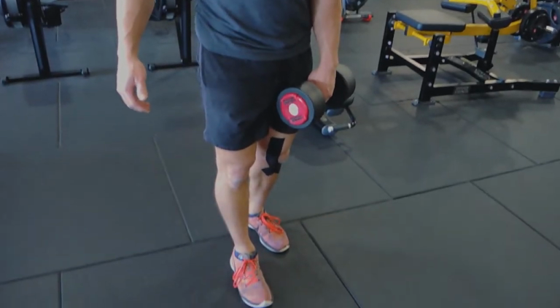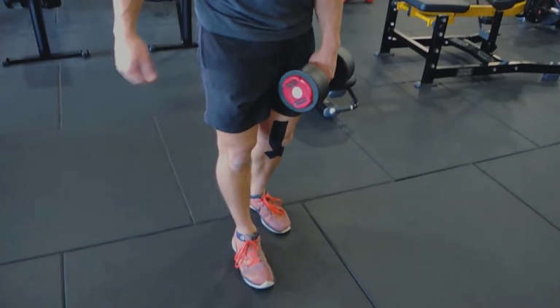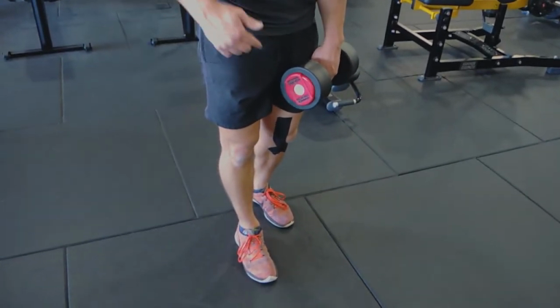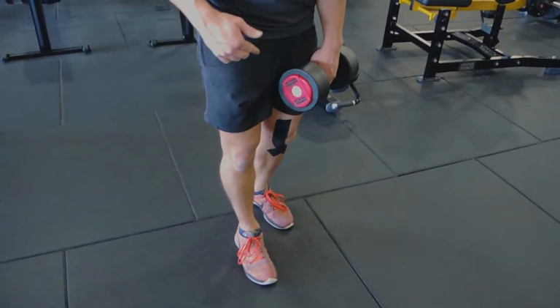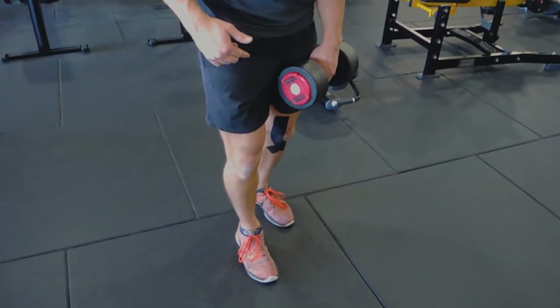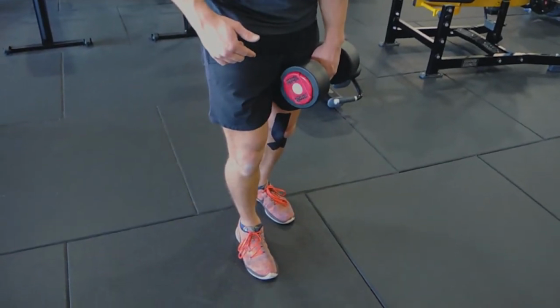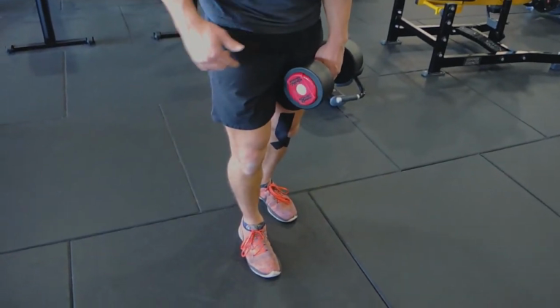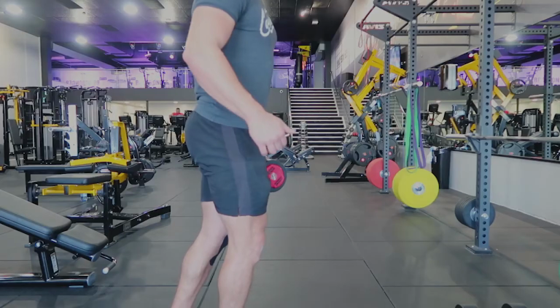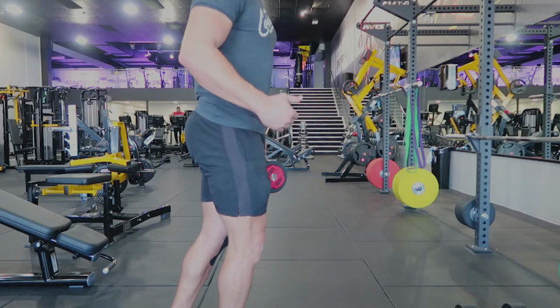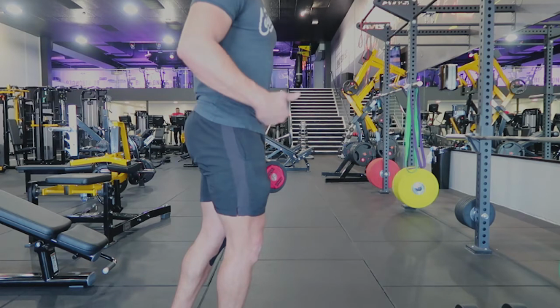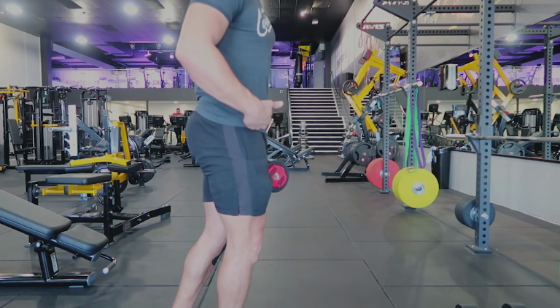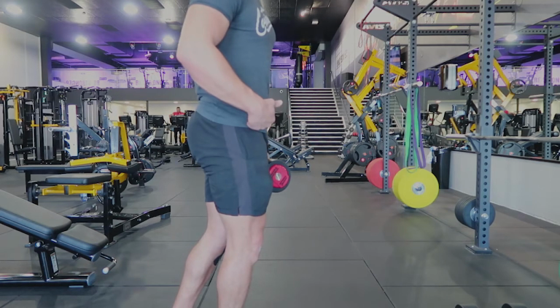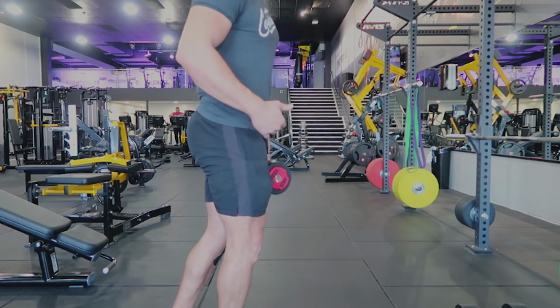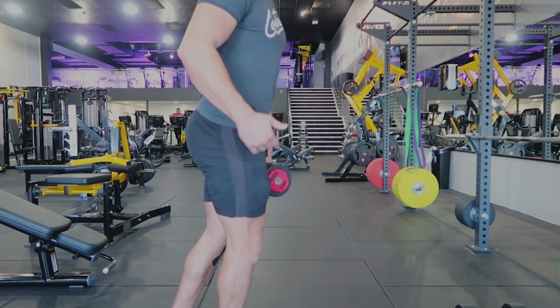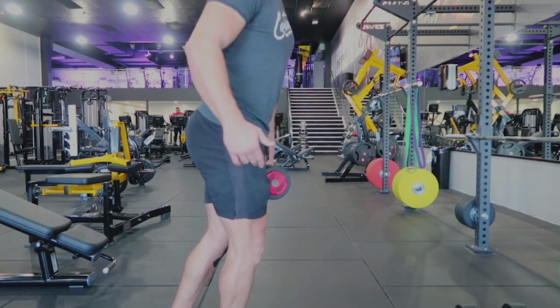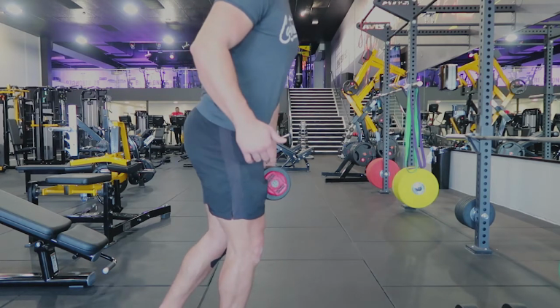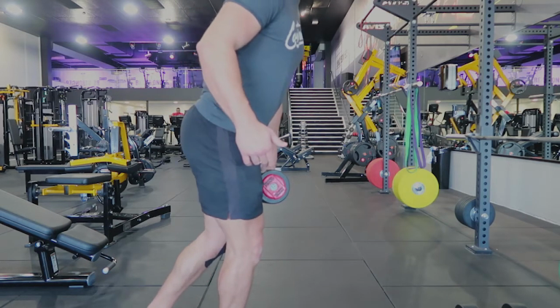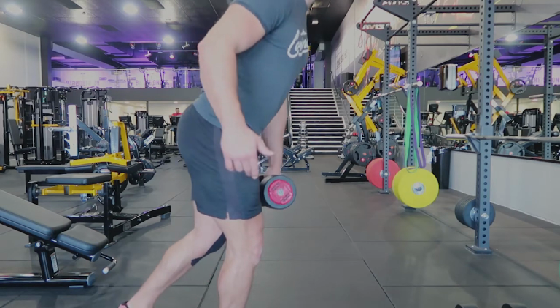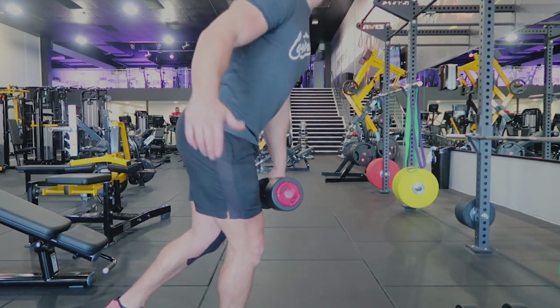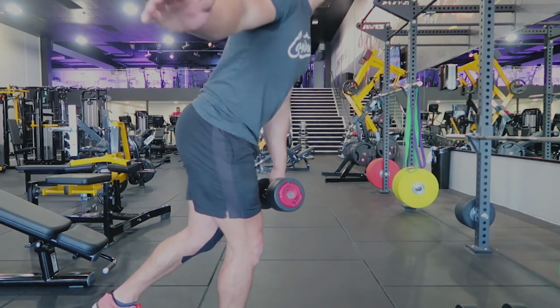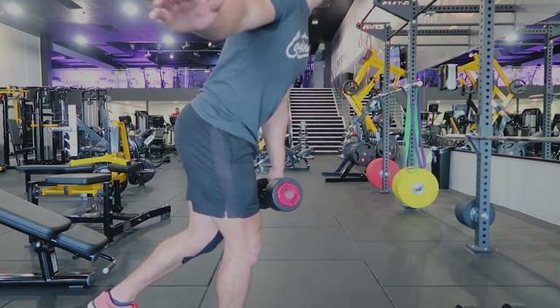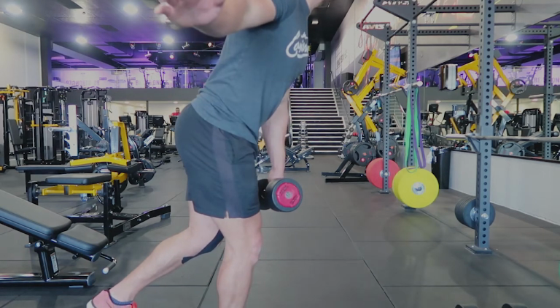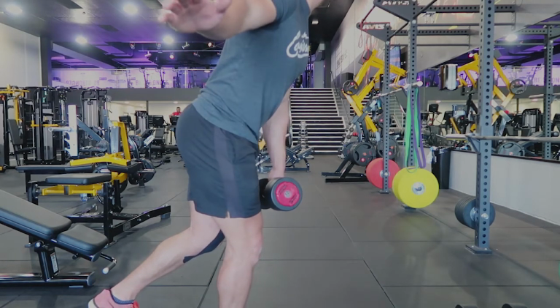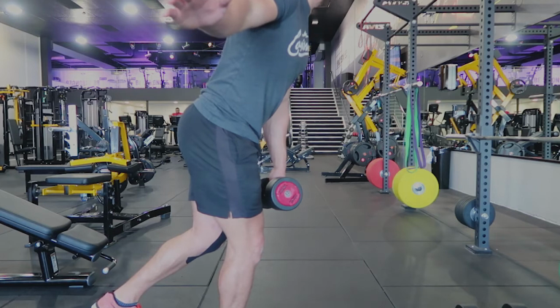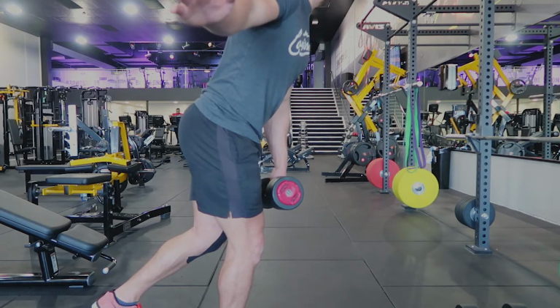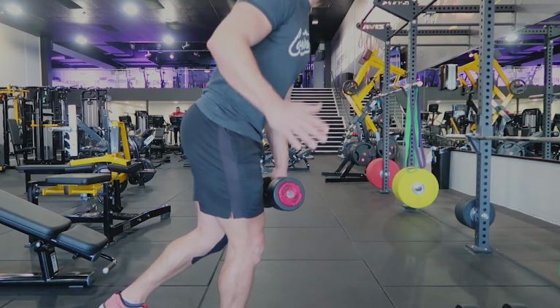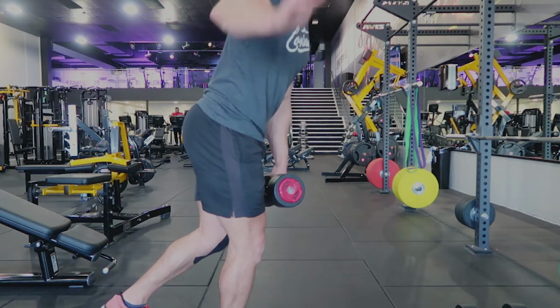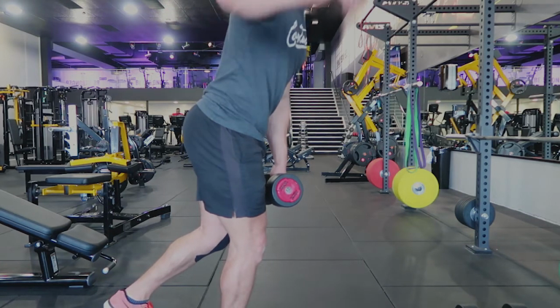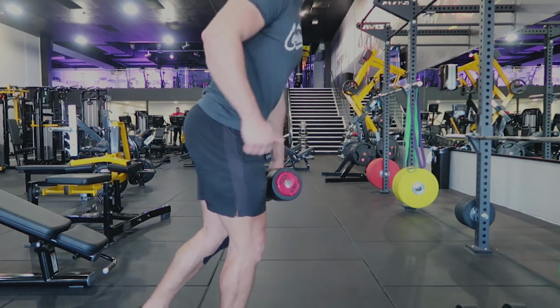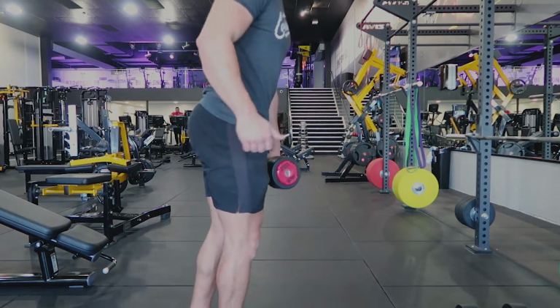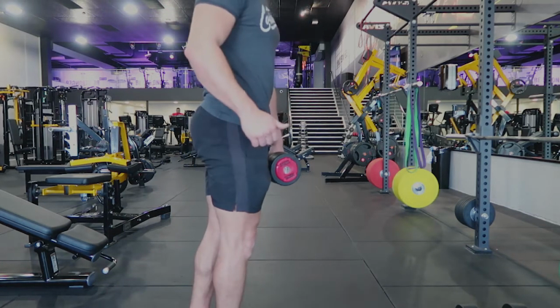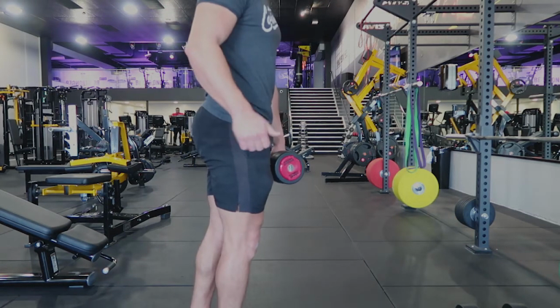What I want you to do: slight little leeway in the knee — the hip hinge is going to occur, so your hip goes straight backwards. I like to keep my arm outwards; it doesn't matter what you do with this arm, whatever gives you balance is what I want you to do.